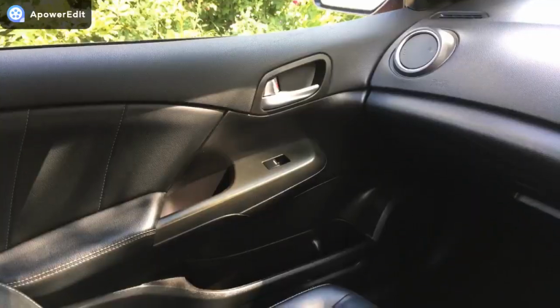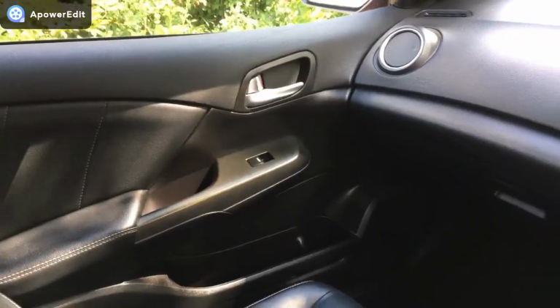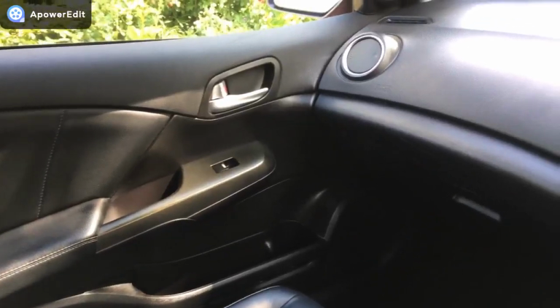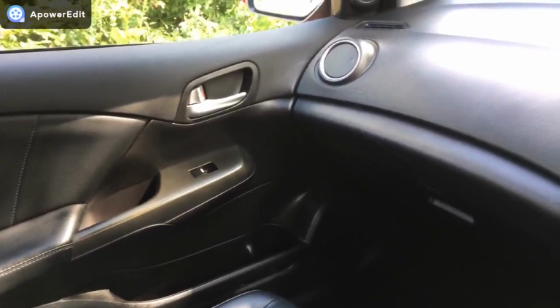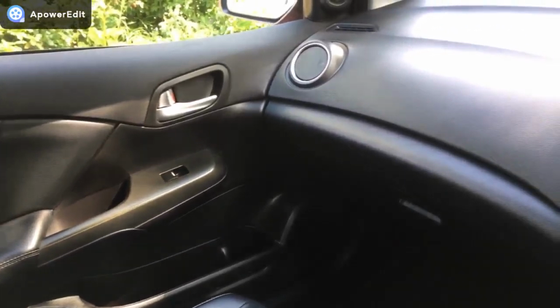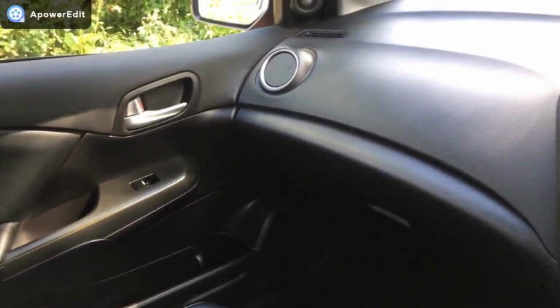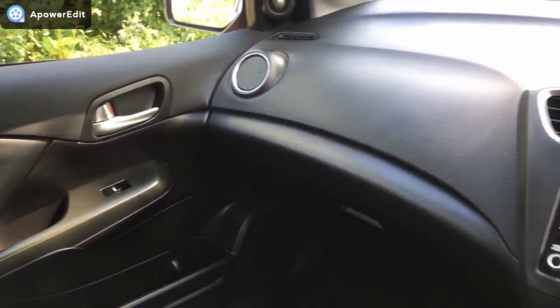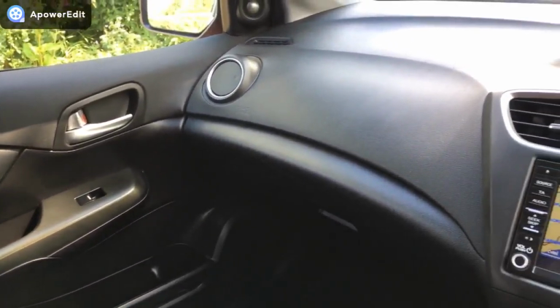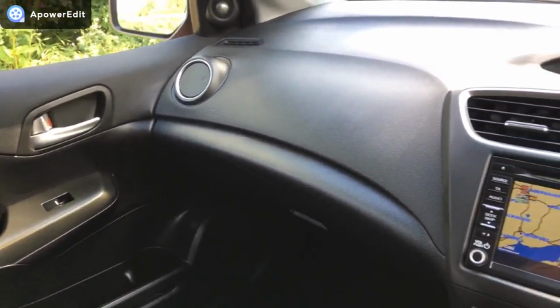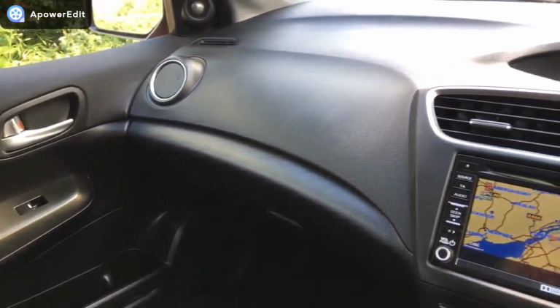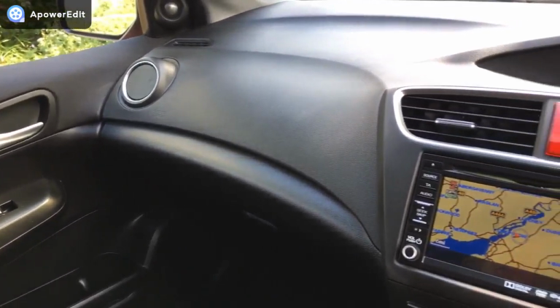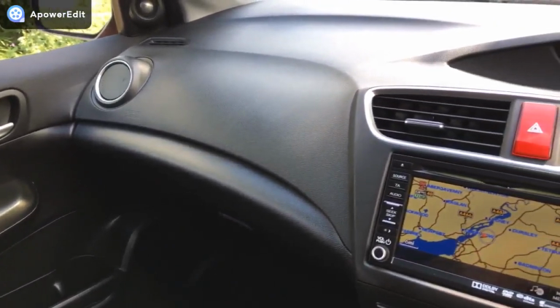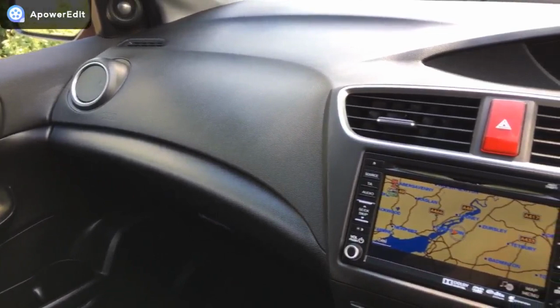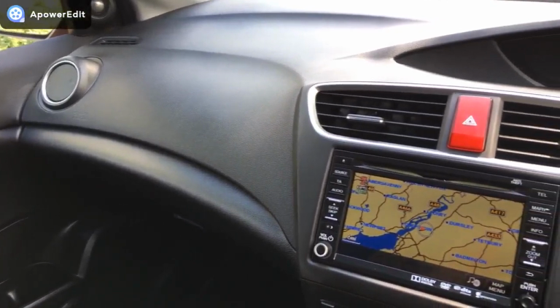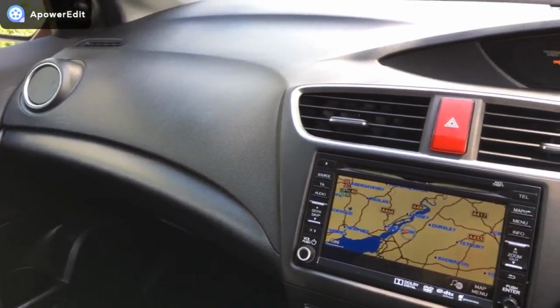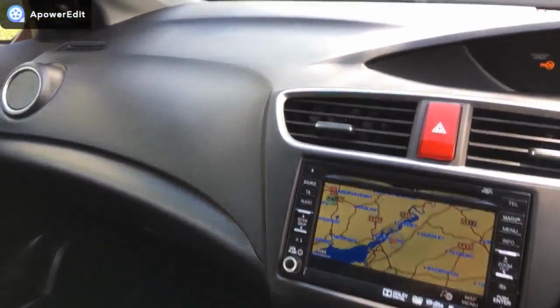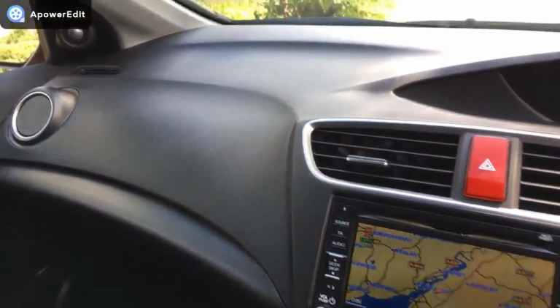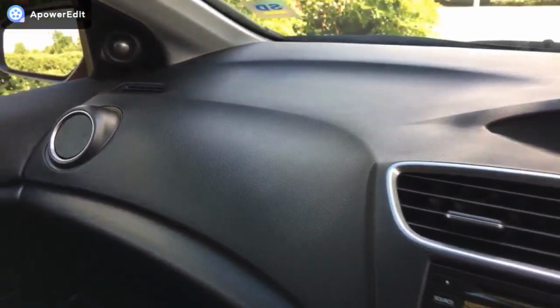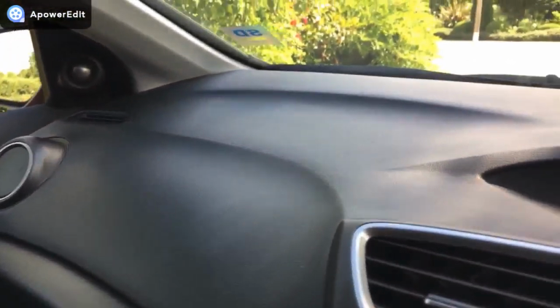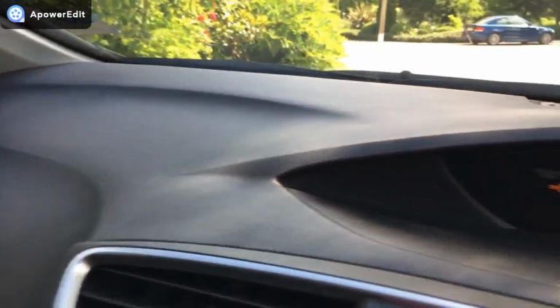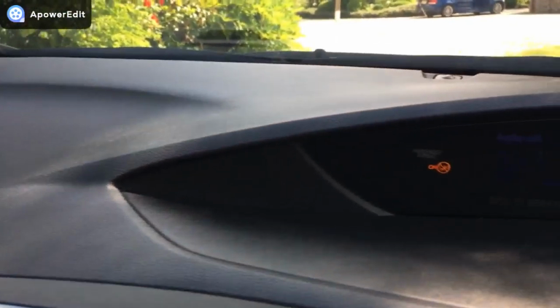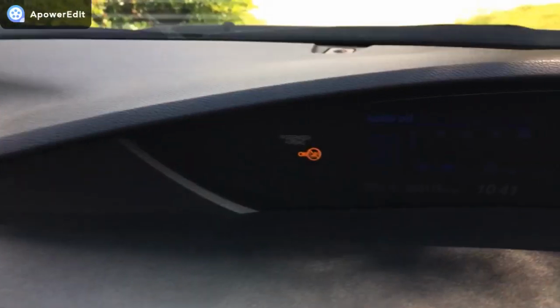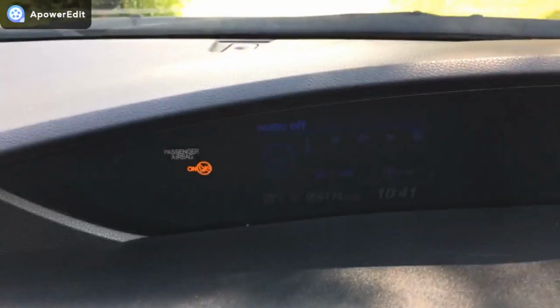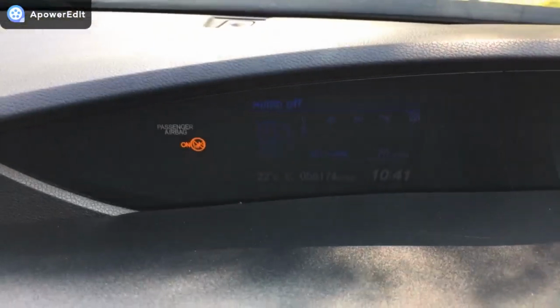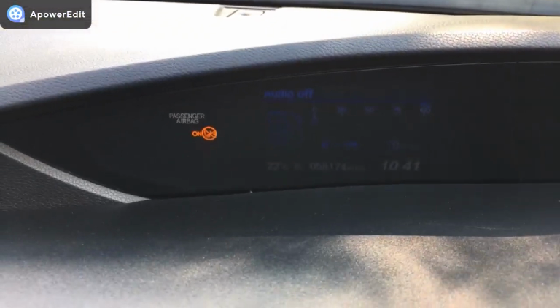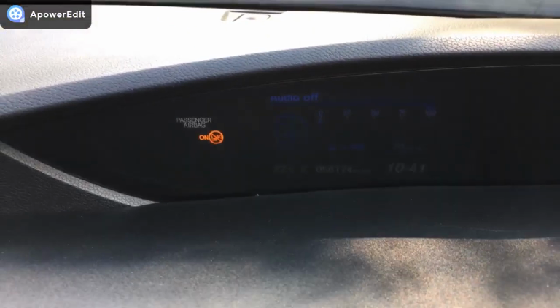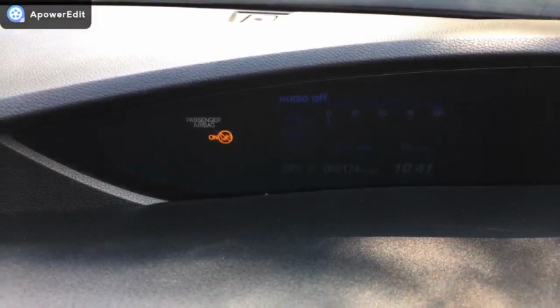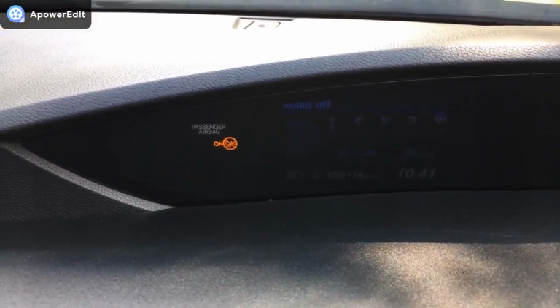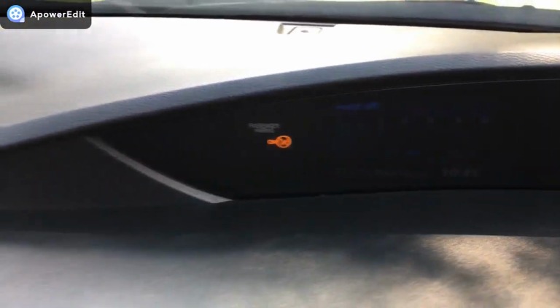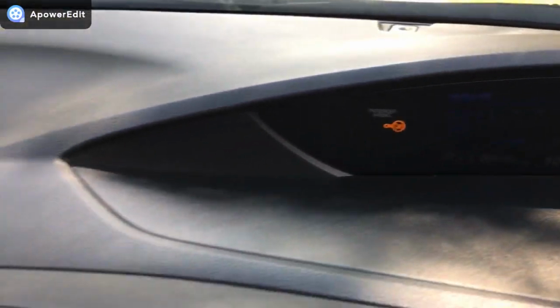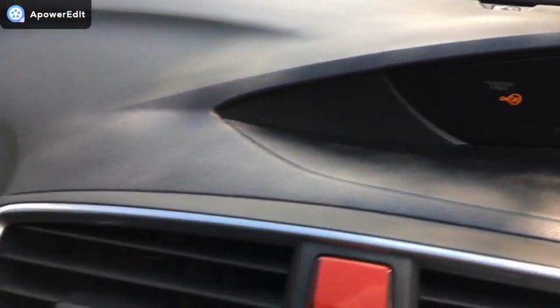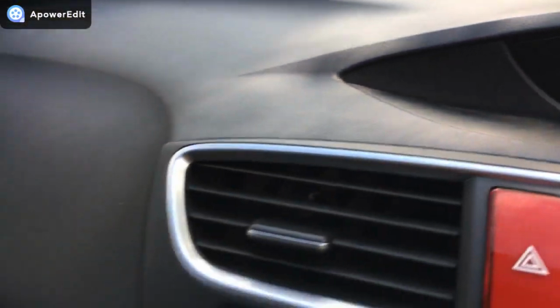Inside the car now — engine's running, as is always the case with my videos while I do the interiors. Dashboard just looks brand new. 58,174 miles currently recorded.